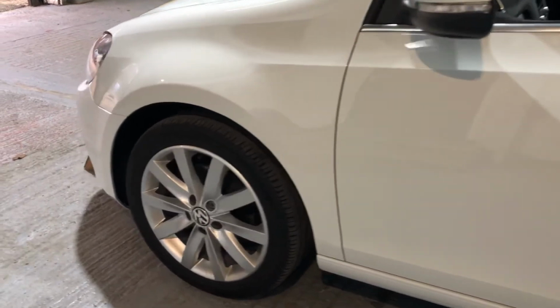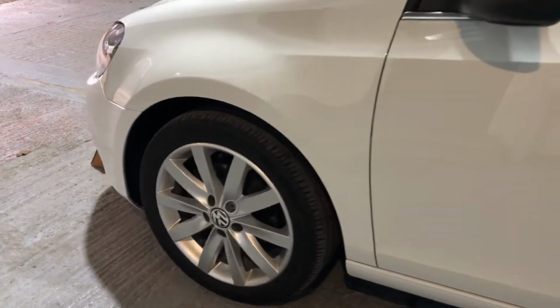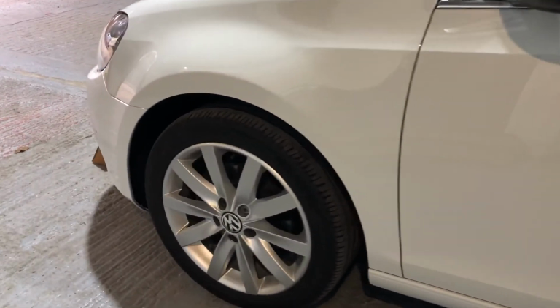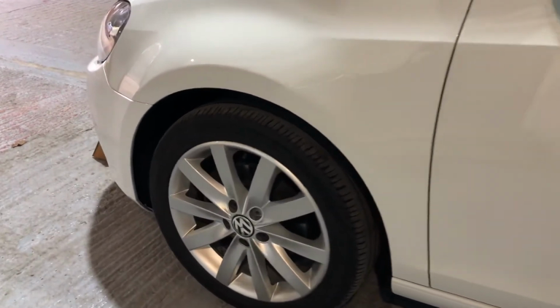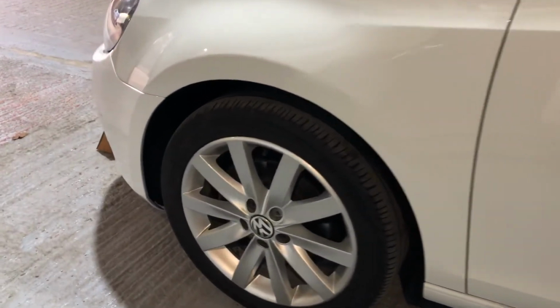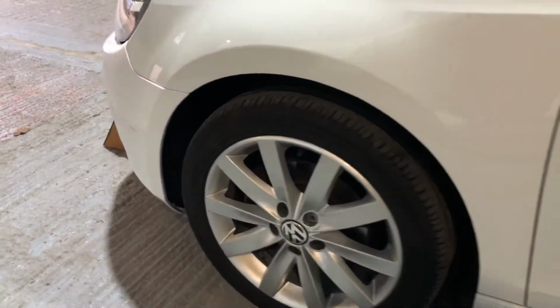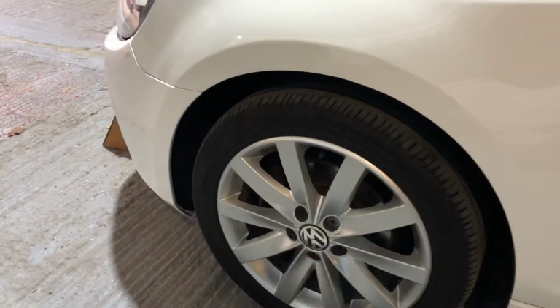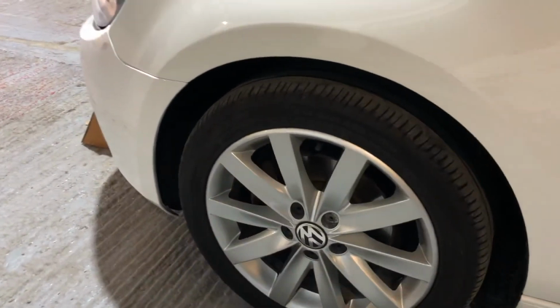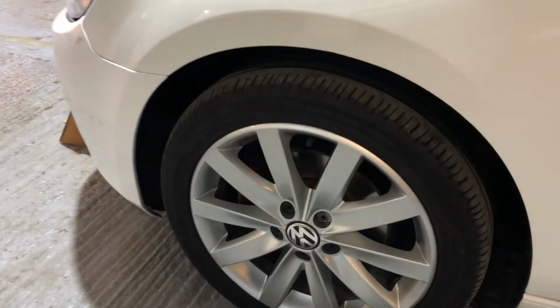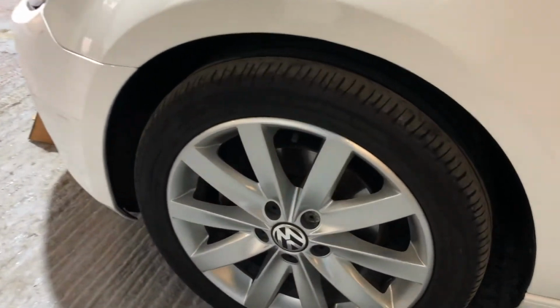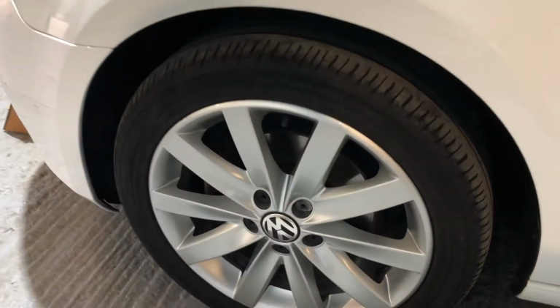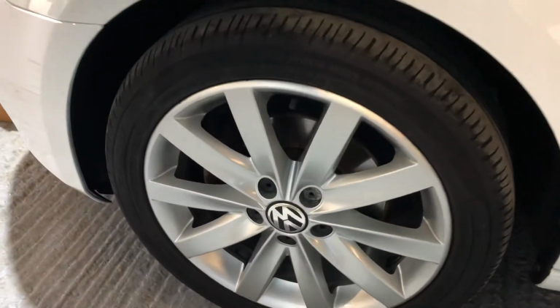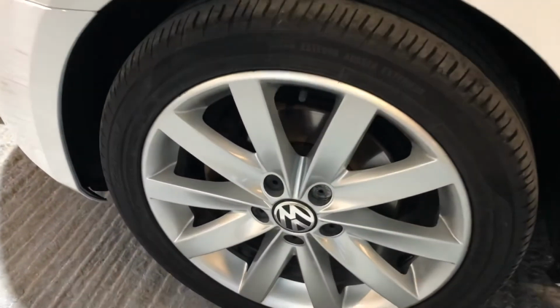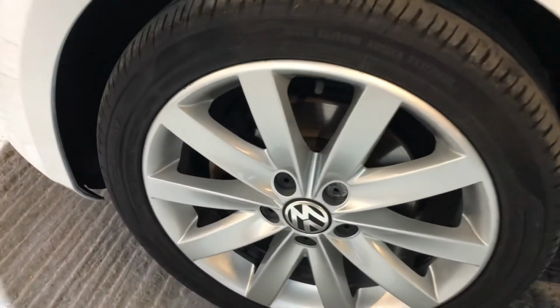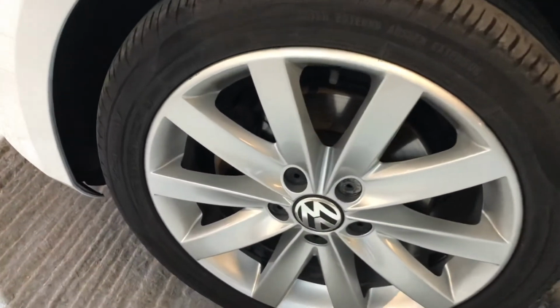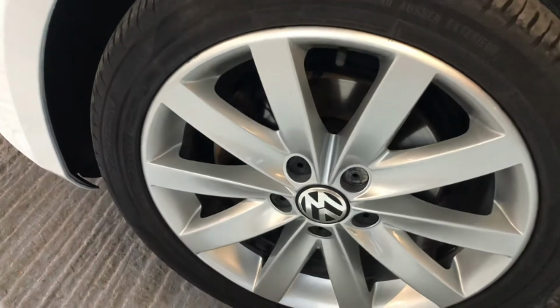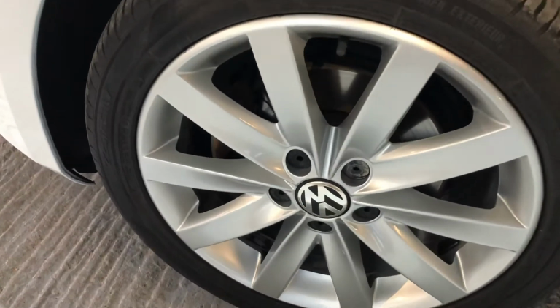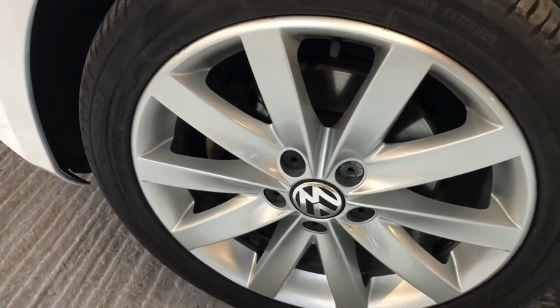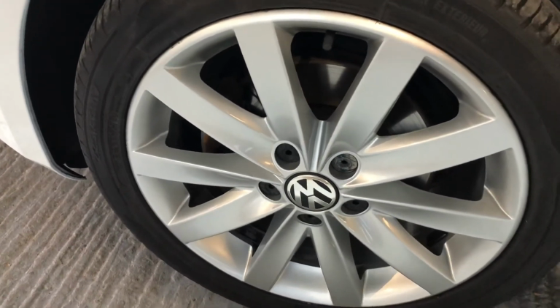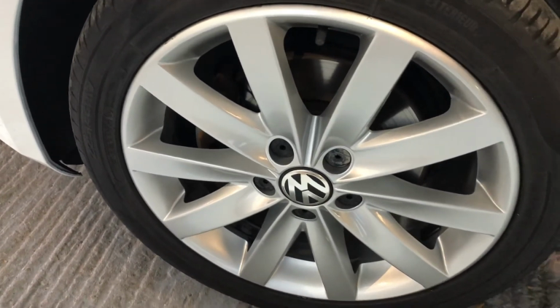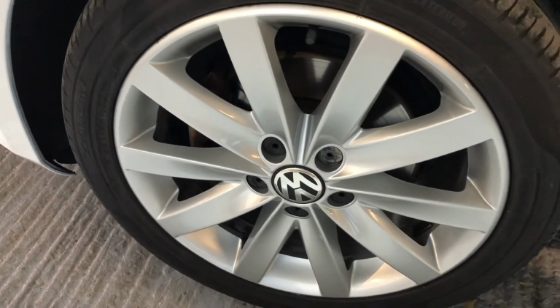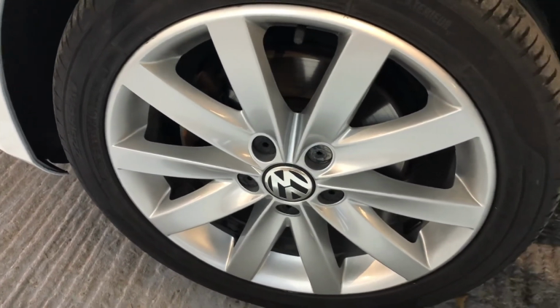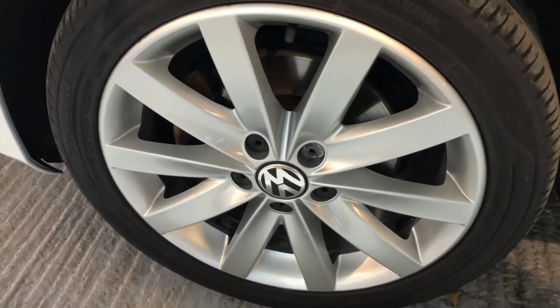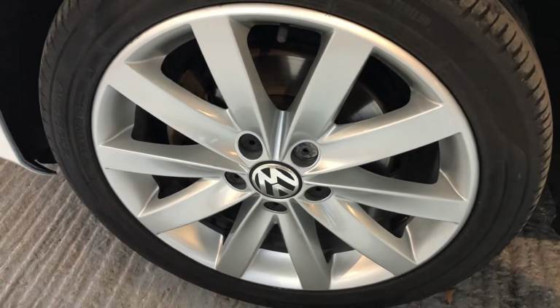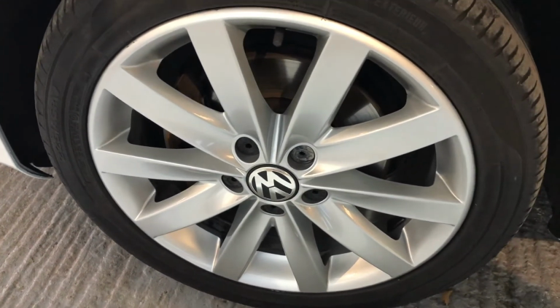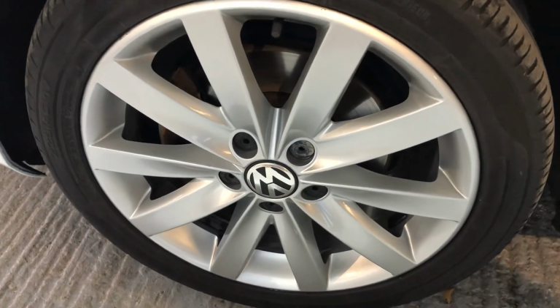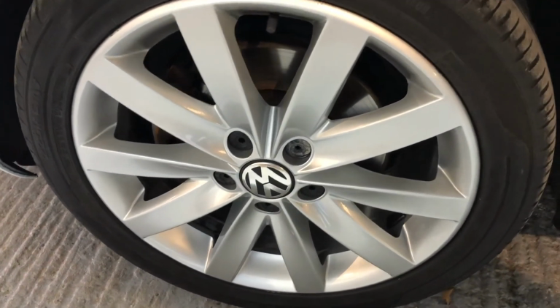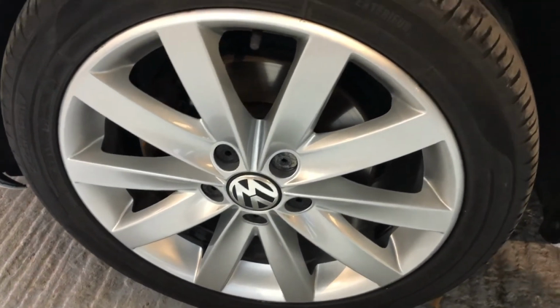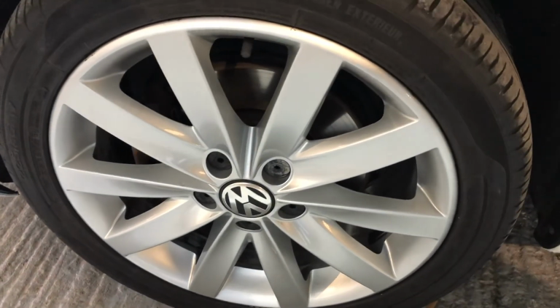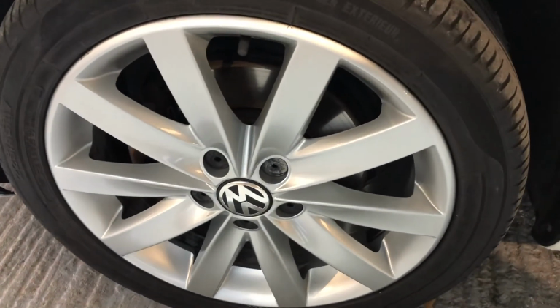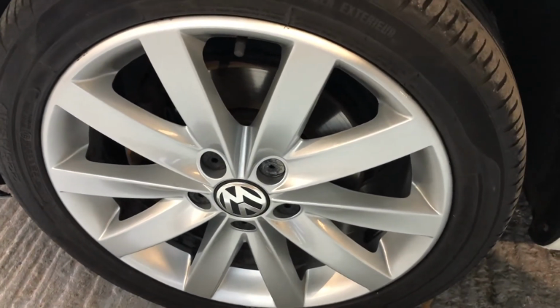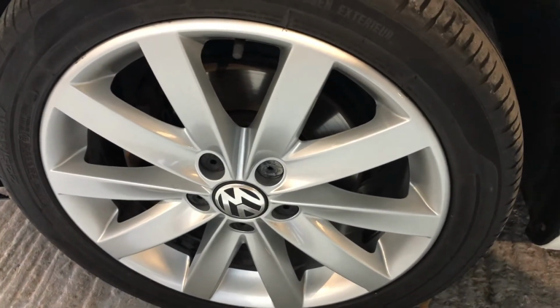Let's look at this wheel. This would be the wheel that, if it went up and down the kerb, would be damaged. Again, it's in excellent condition.